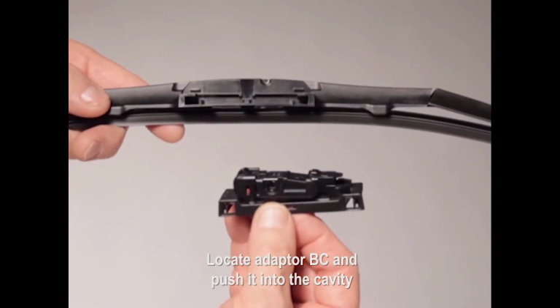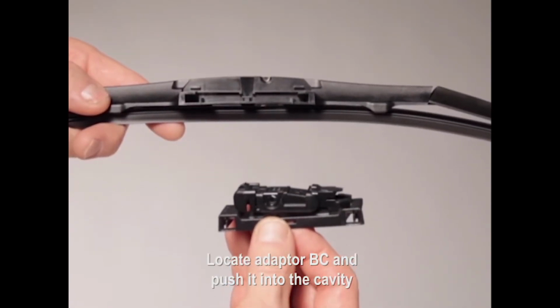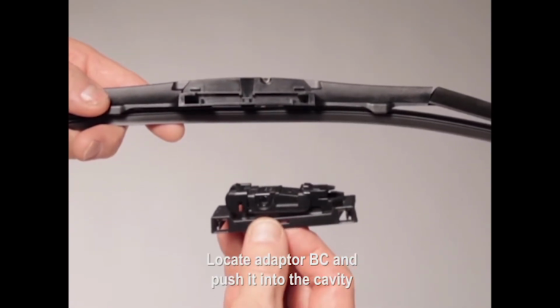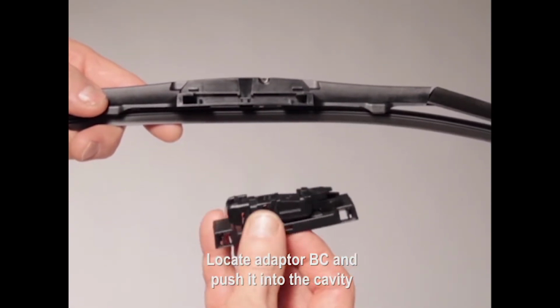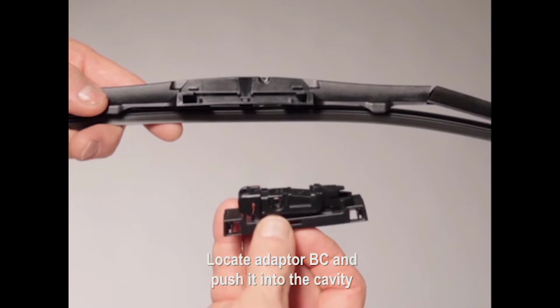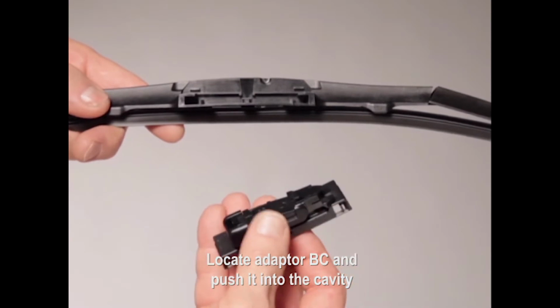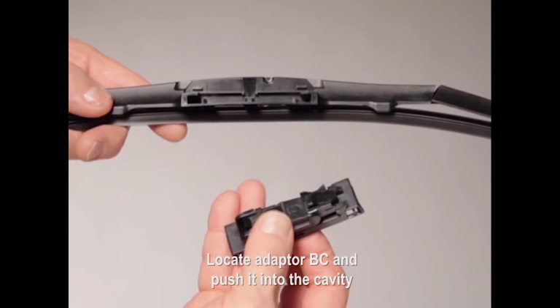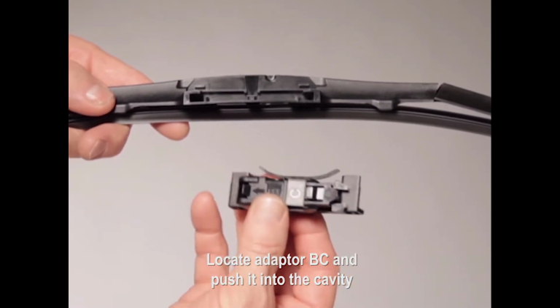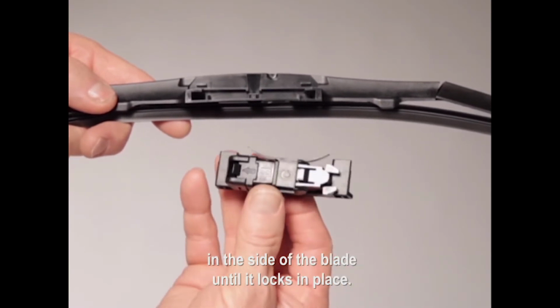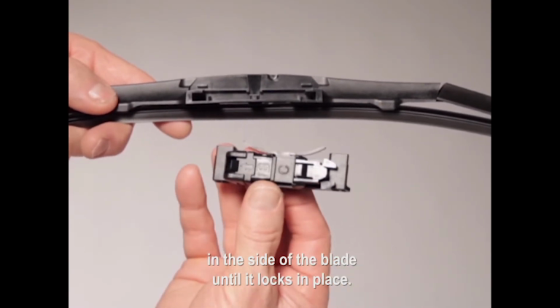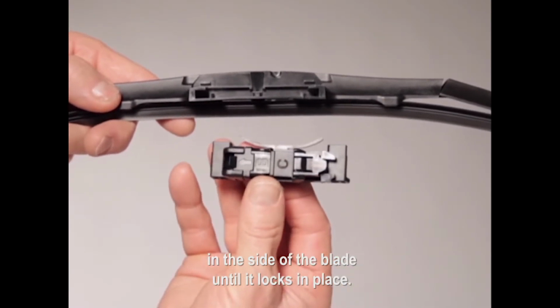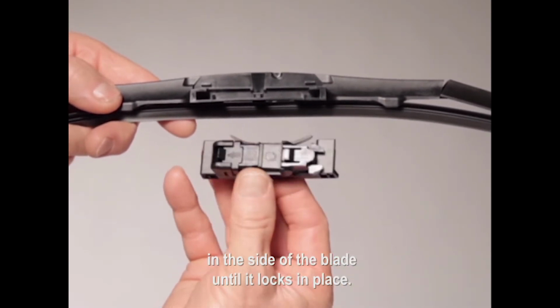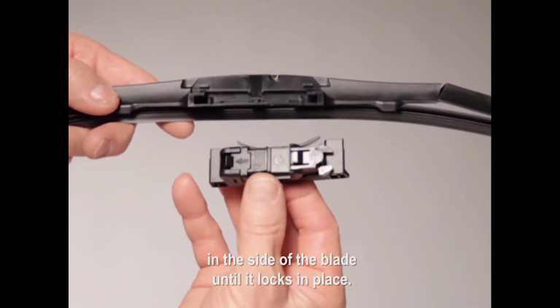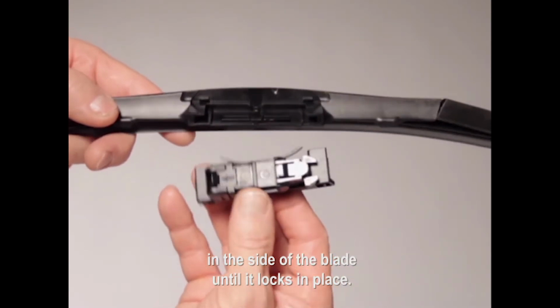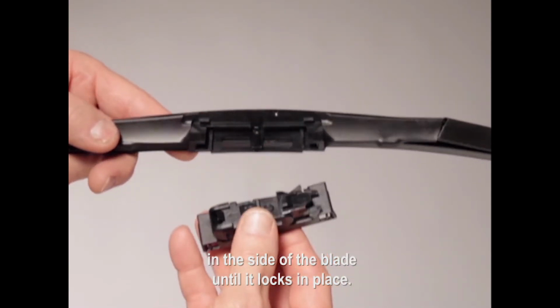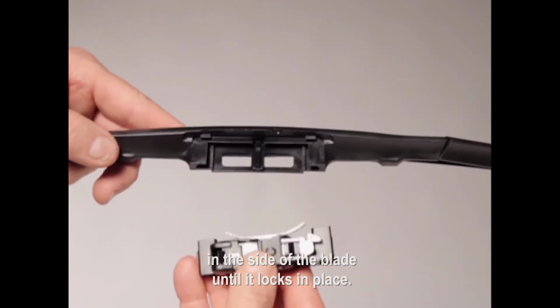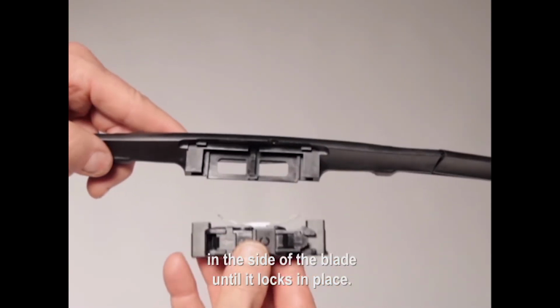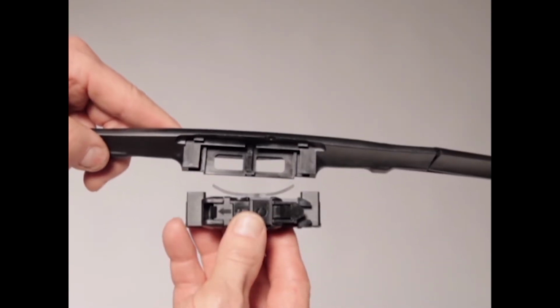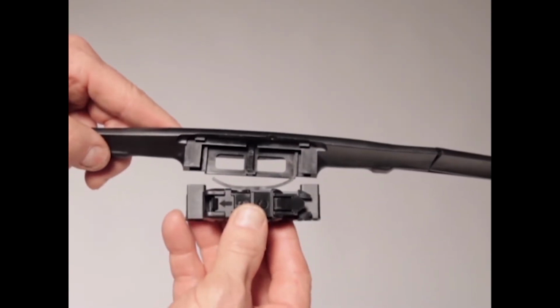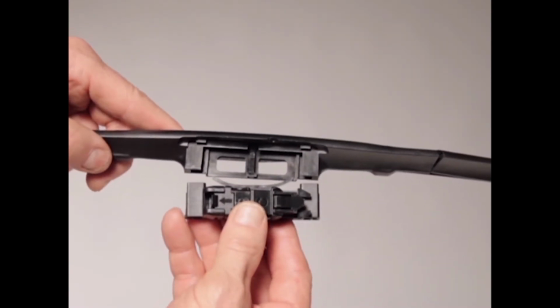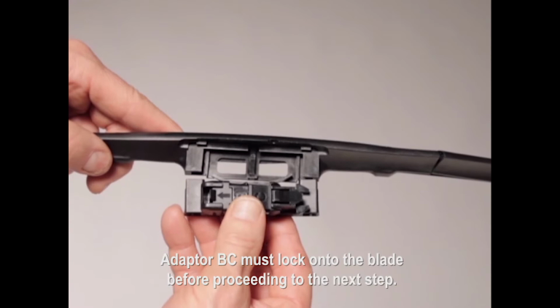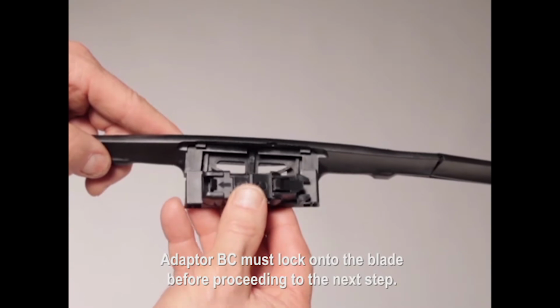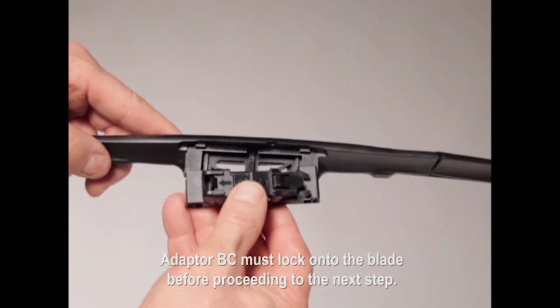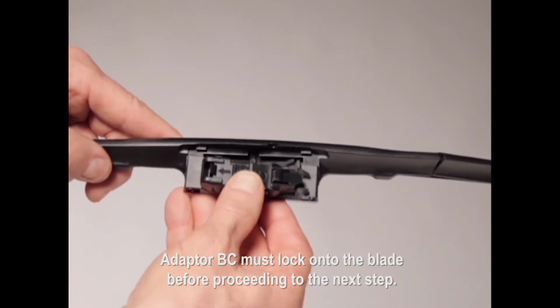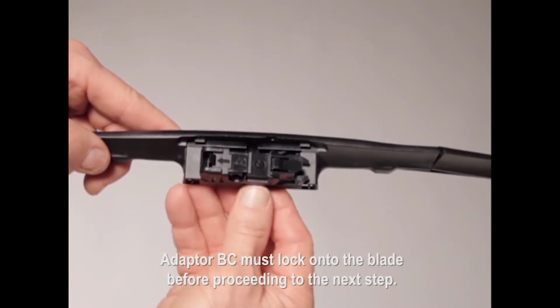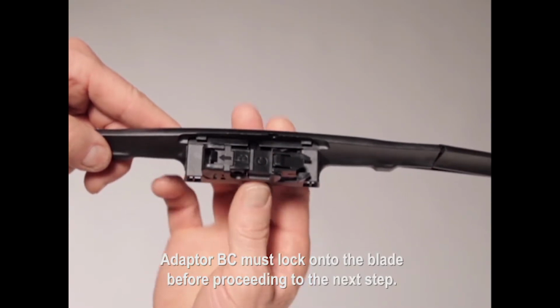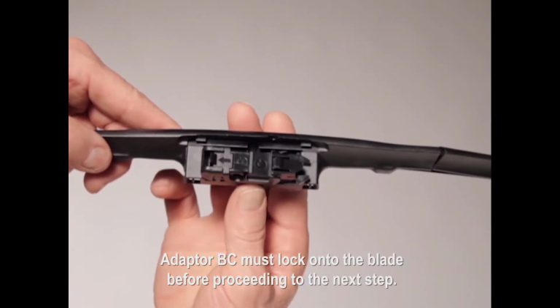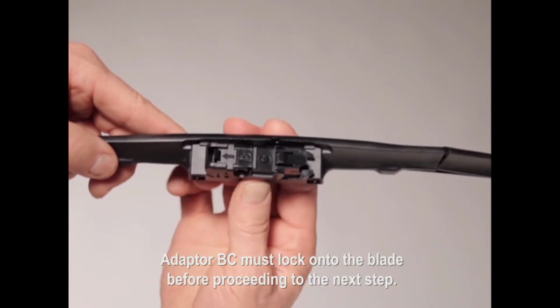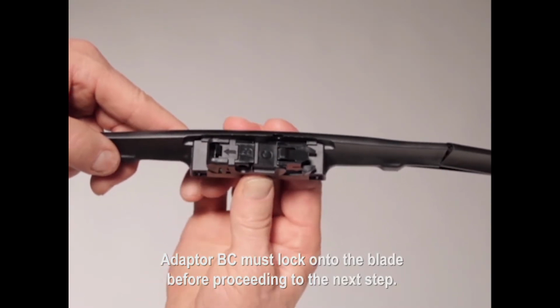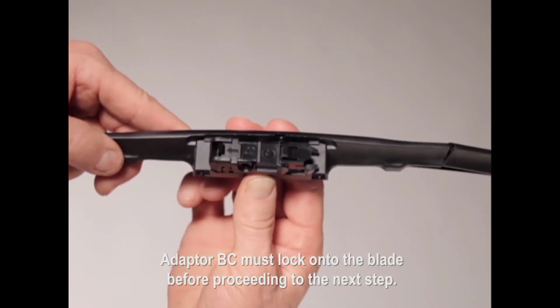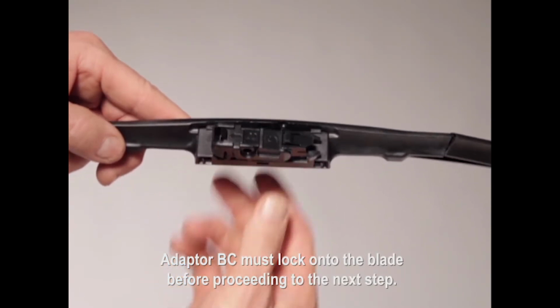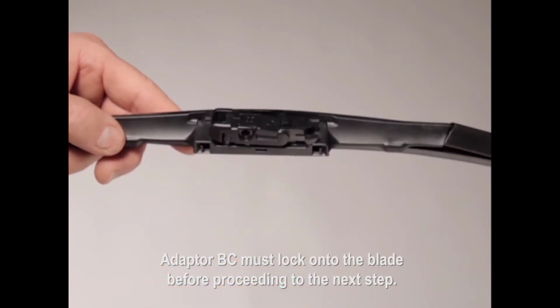Locate adapter BC and push it into the cavity in the side of the blade until it locks in place. Adapter BC must lock onto the blade before proceeding to the next step.